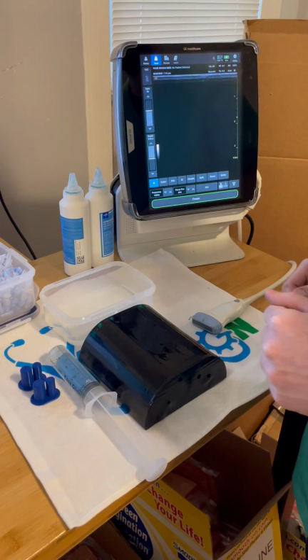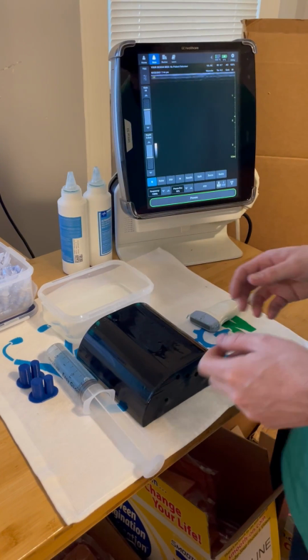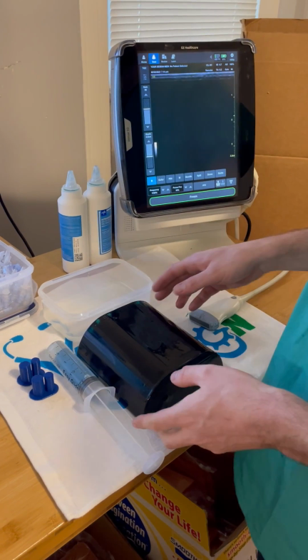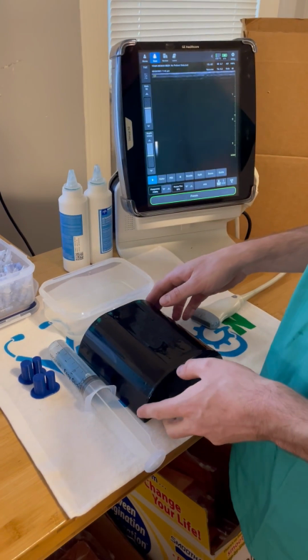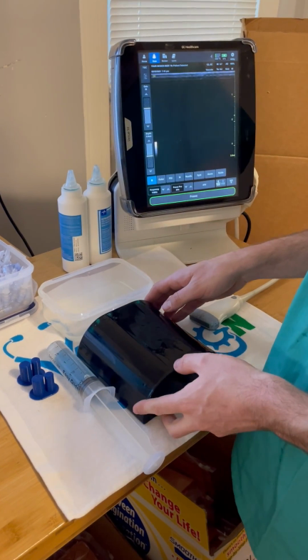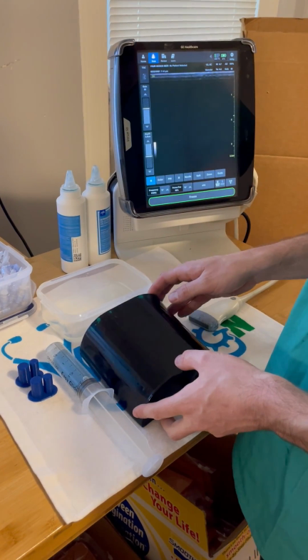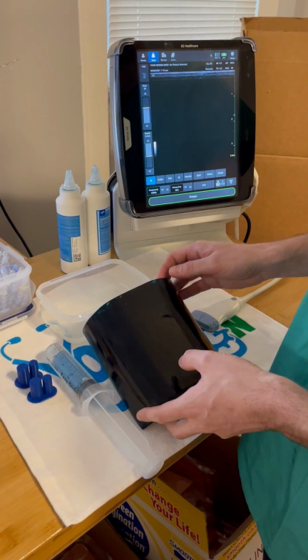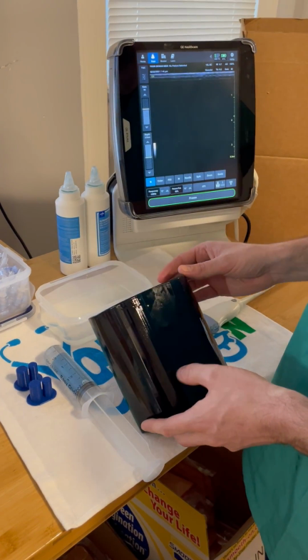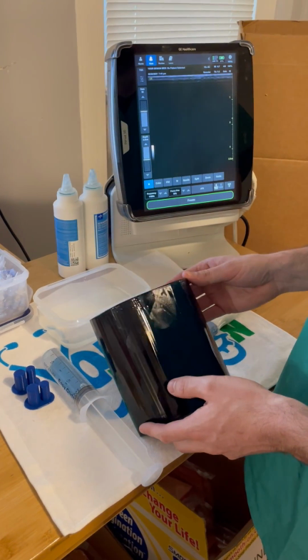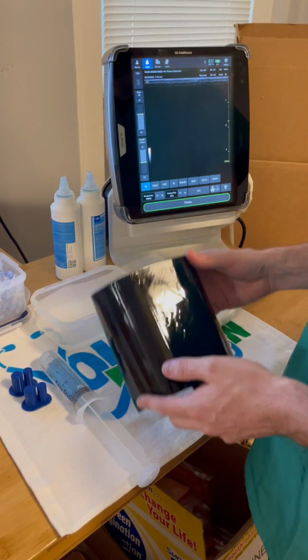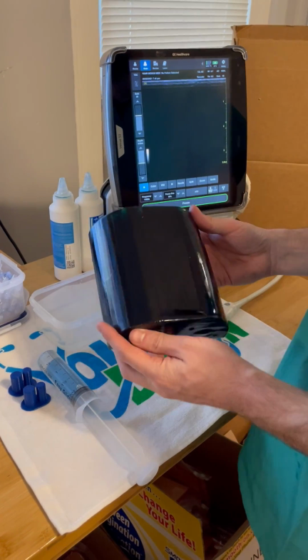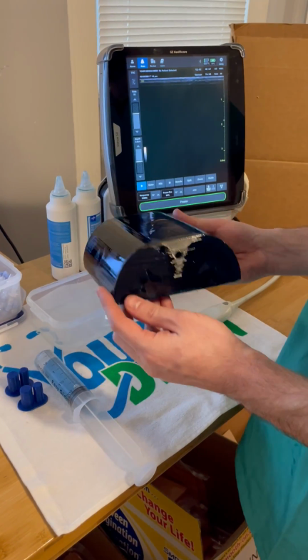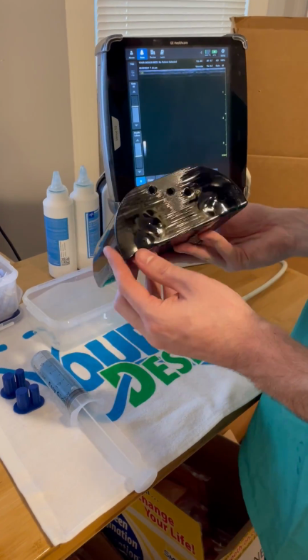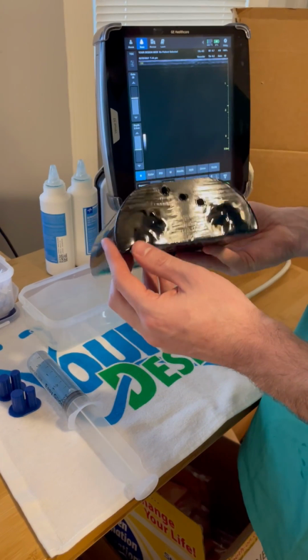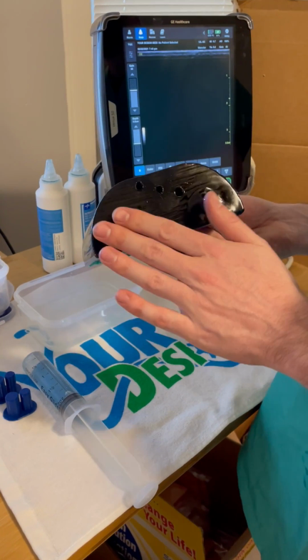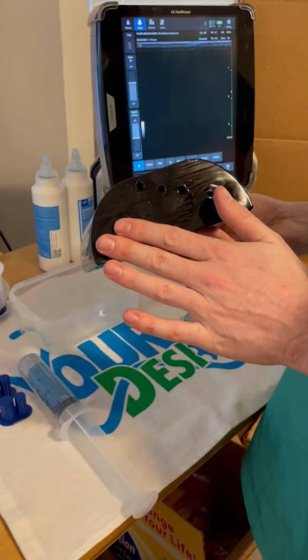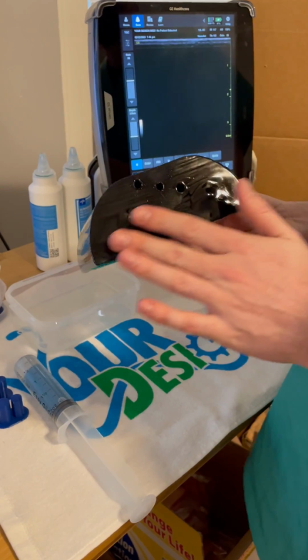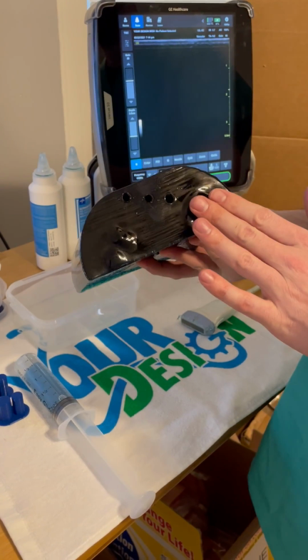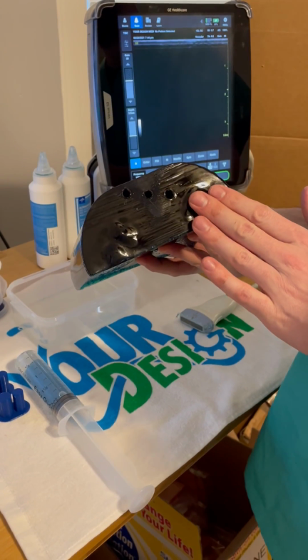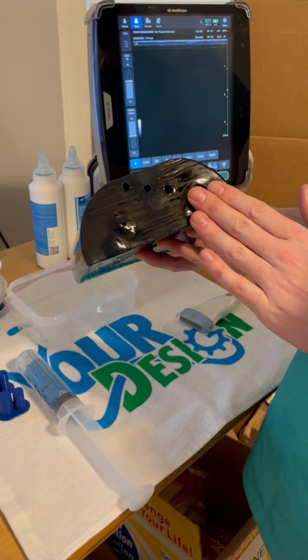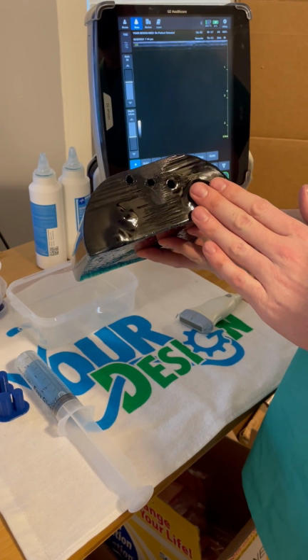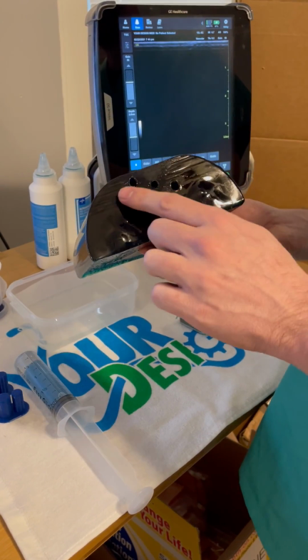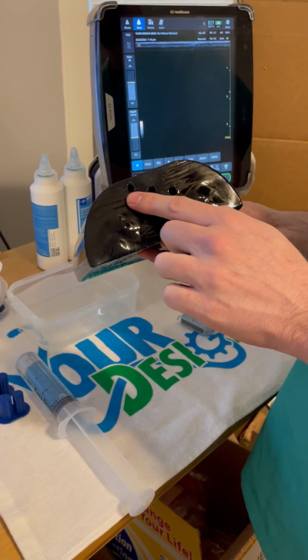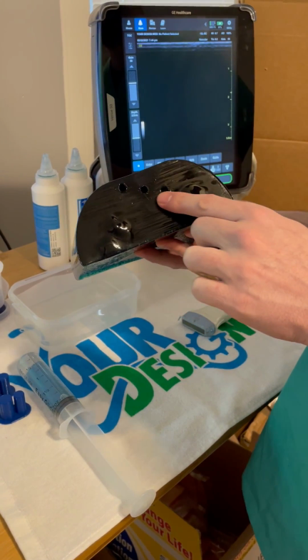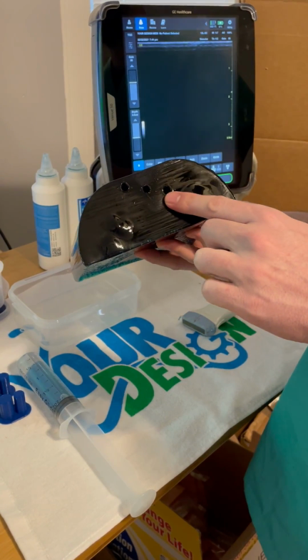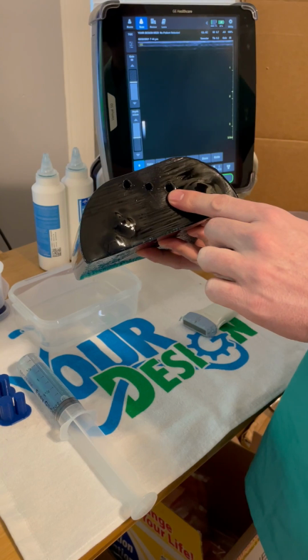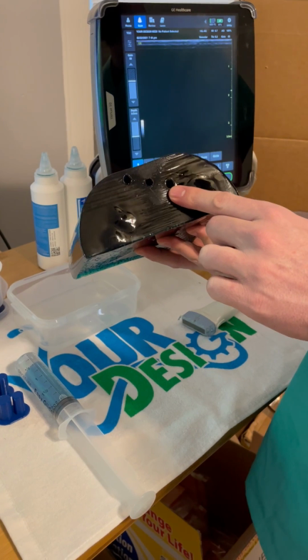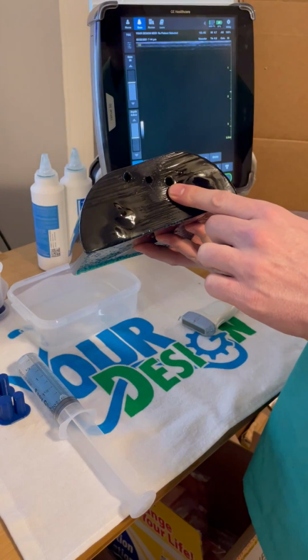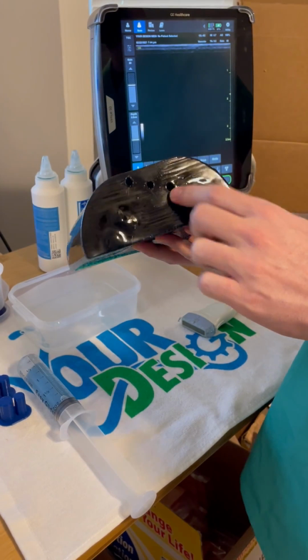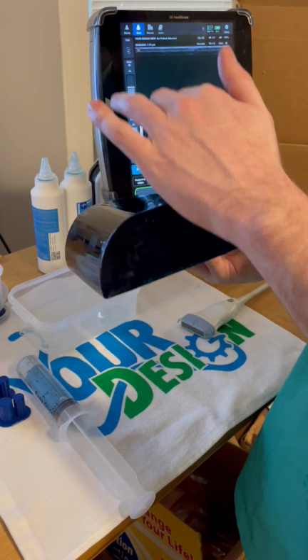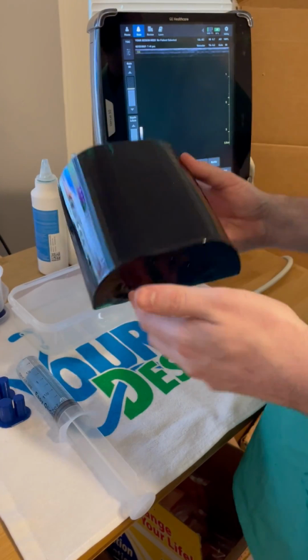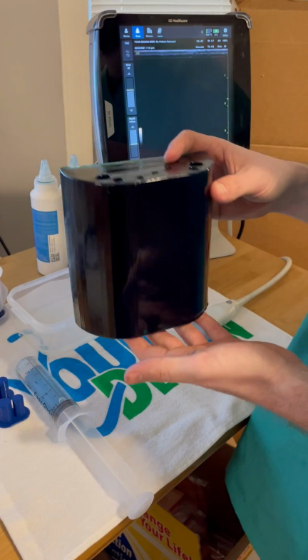Hi there! I'm going to show you guys the new 2021 version of the Central Line Trainer. On one side, the major vessels are sealed and terminate low in the model. There are three IV access ports that run through the middle of the Phantom.